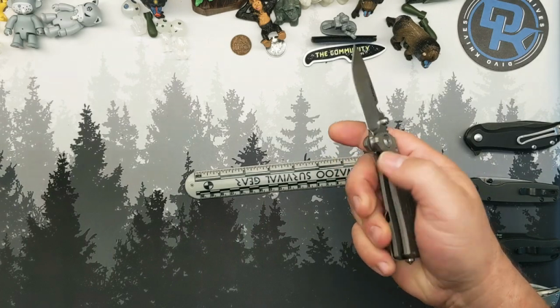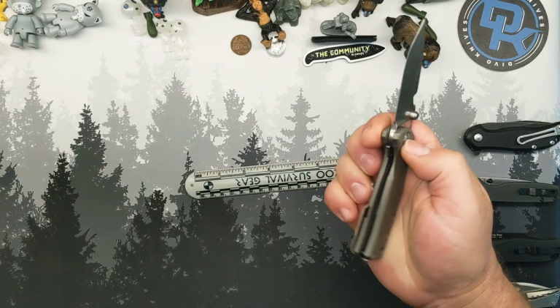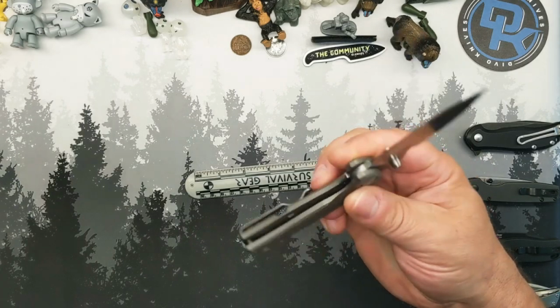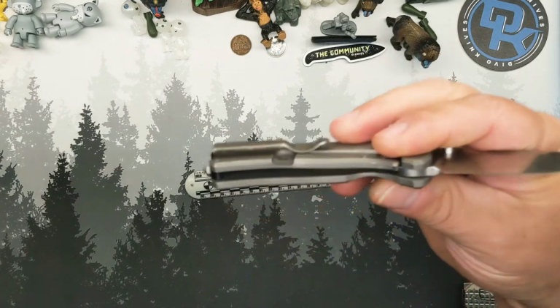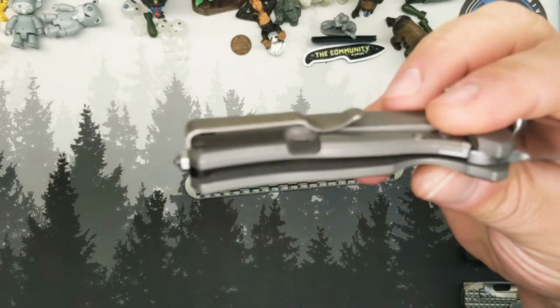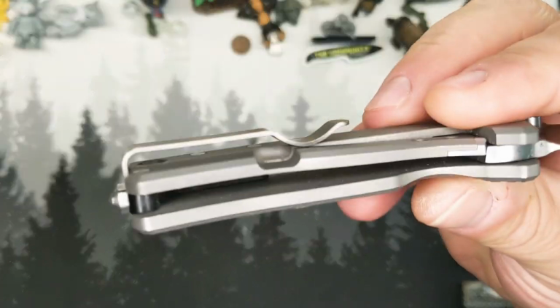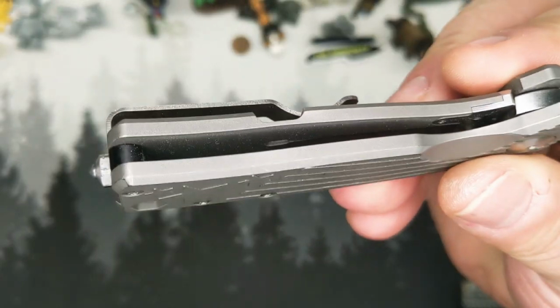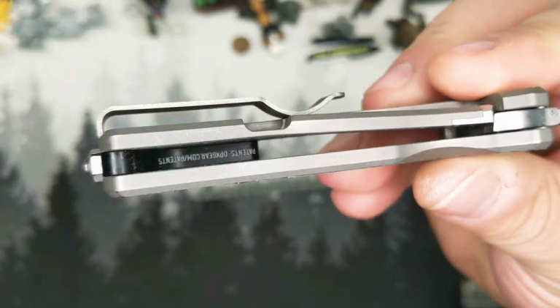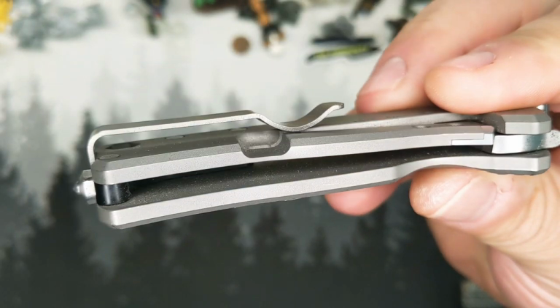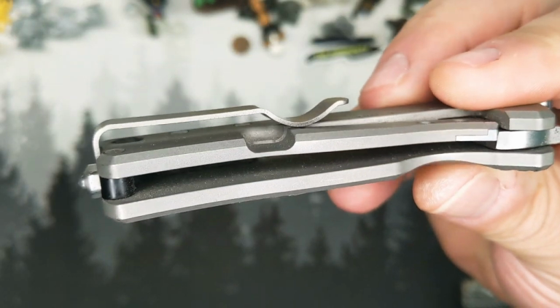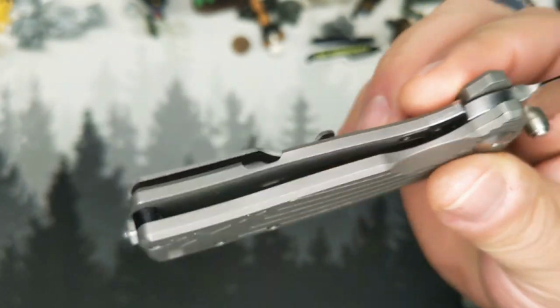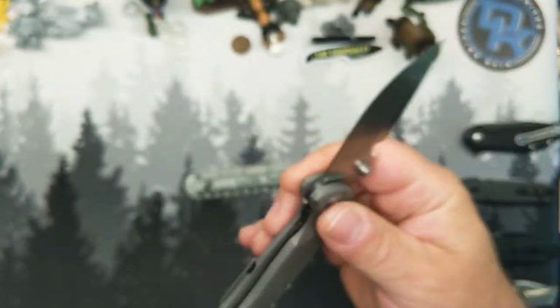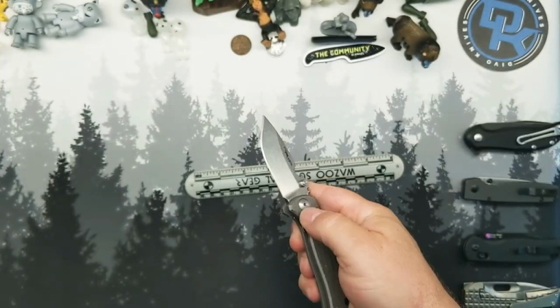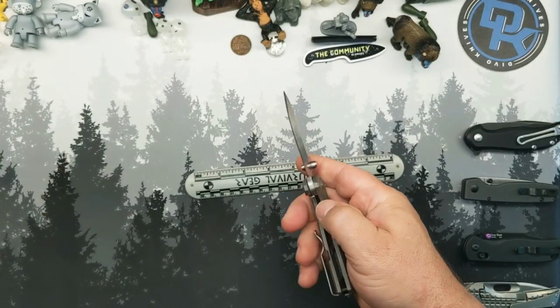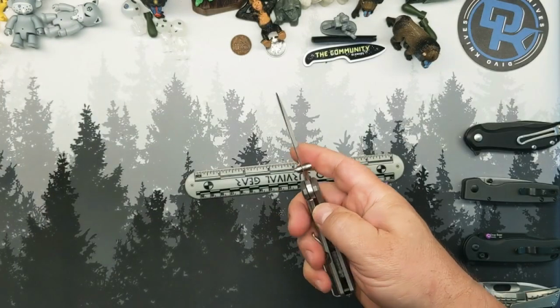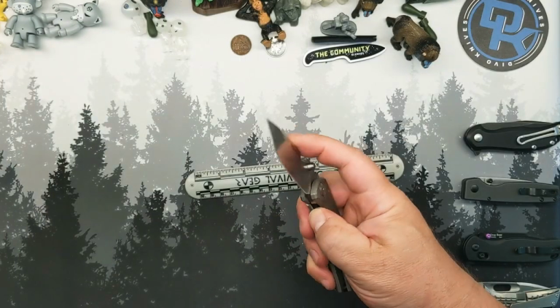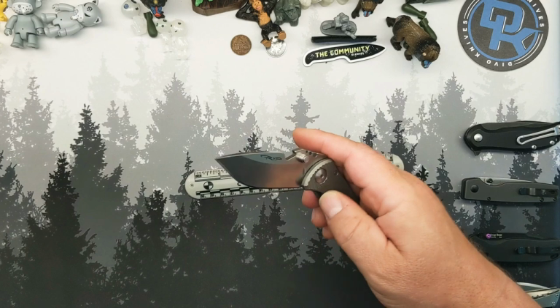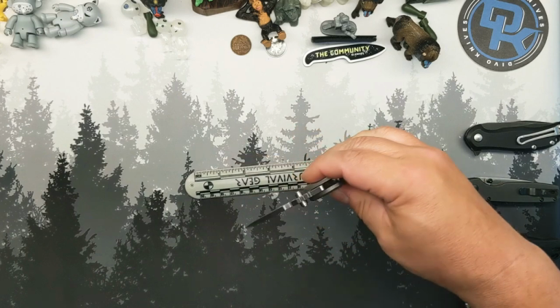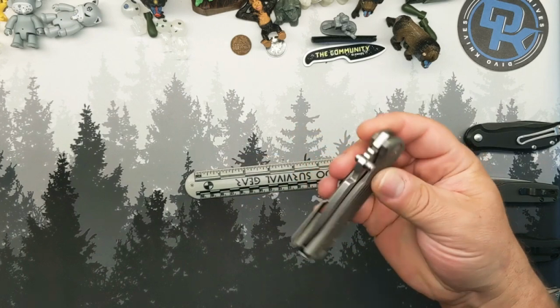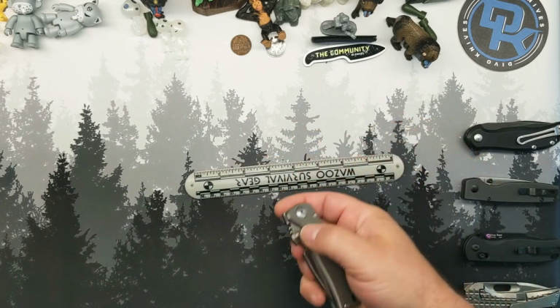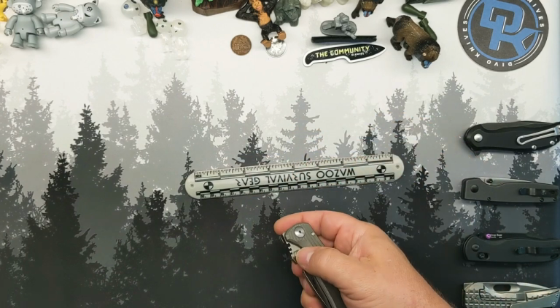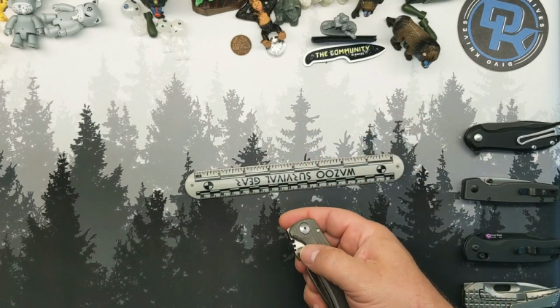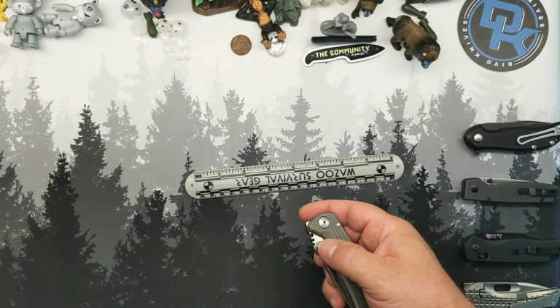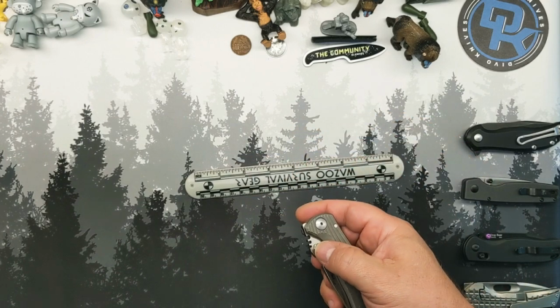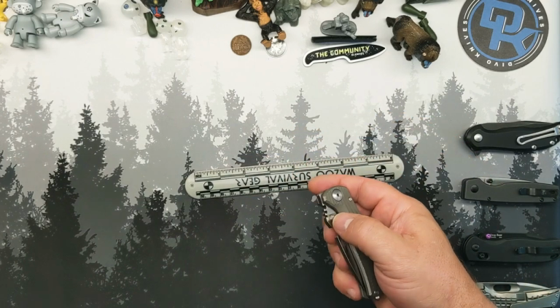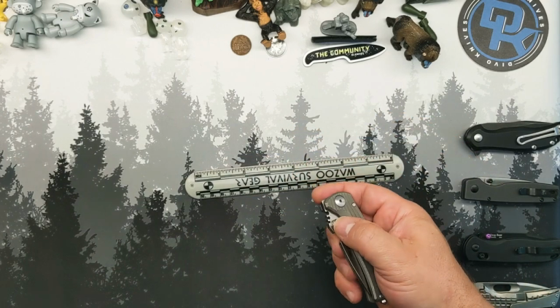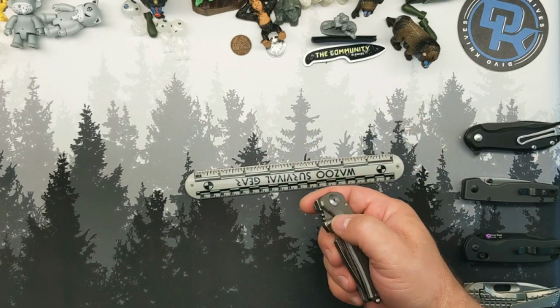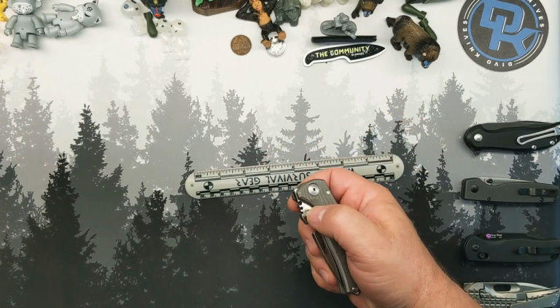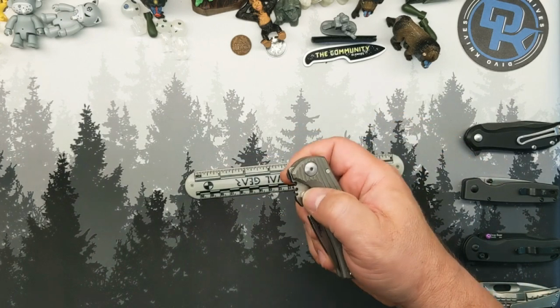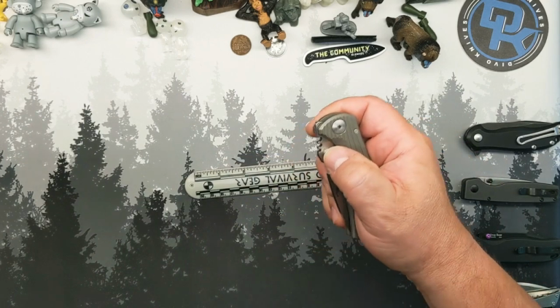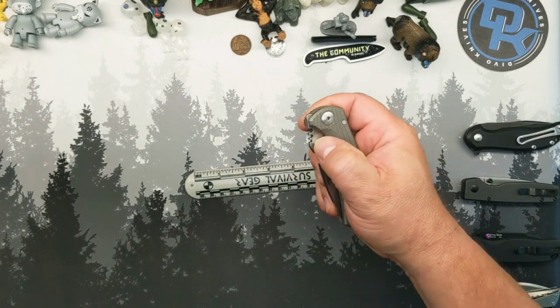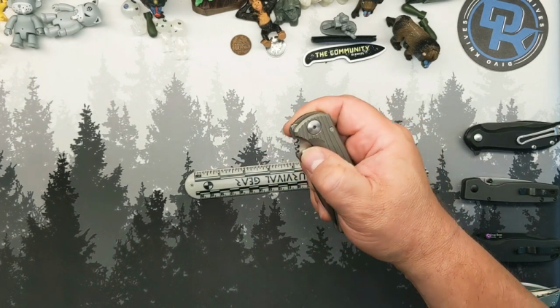Full-thickness scales — there is no milling in there whatsoever — but at four and a quarter ounces, it's not going to yank your britches down.